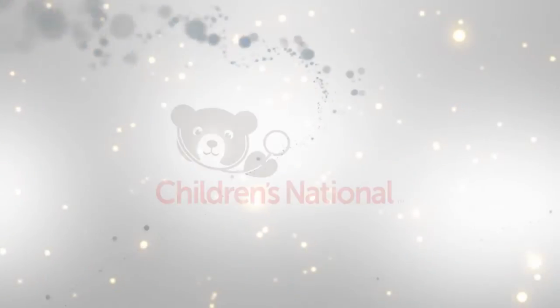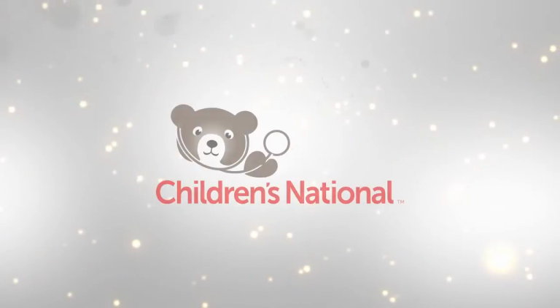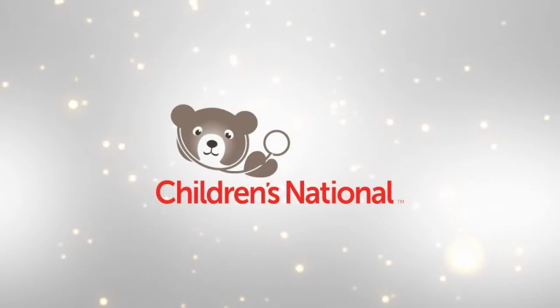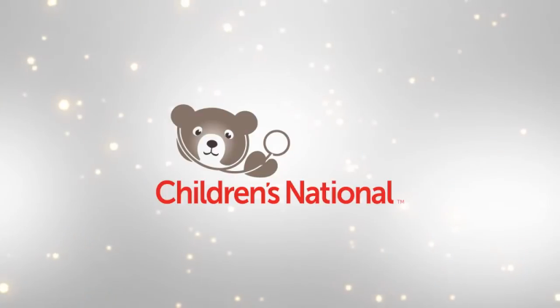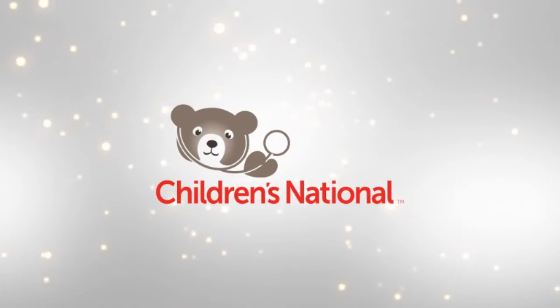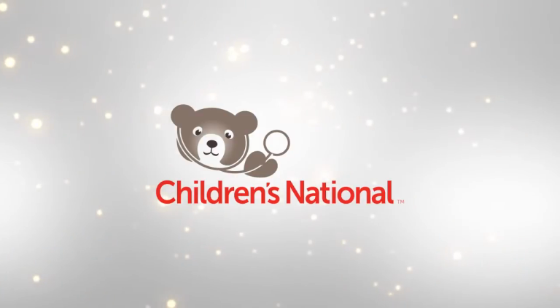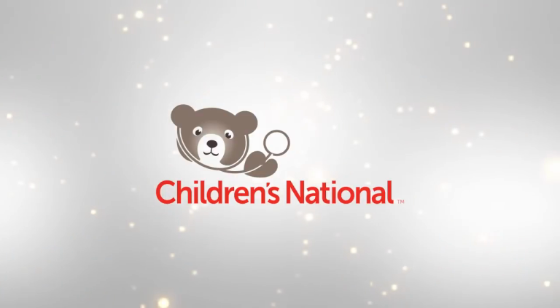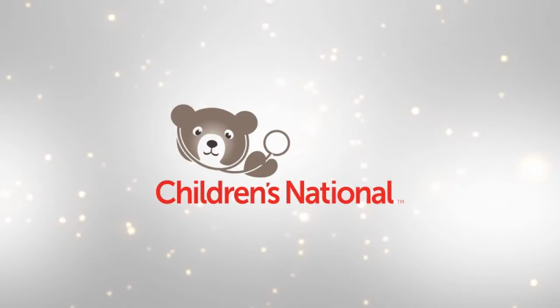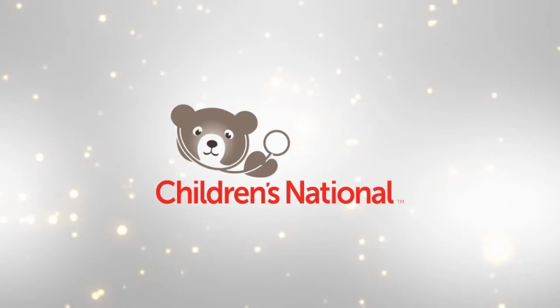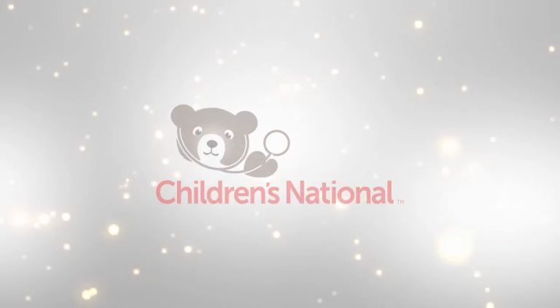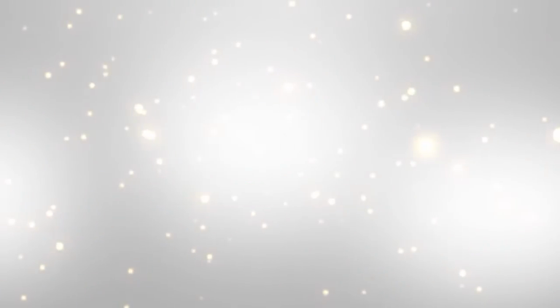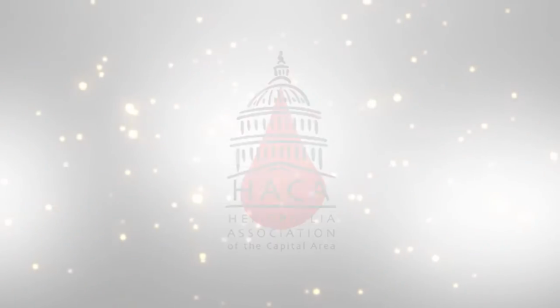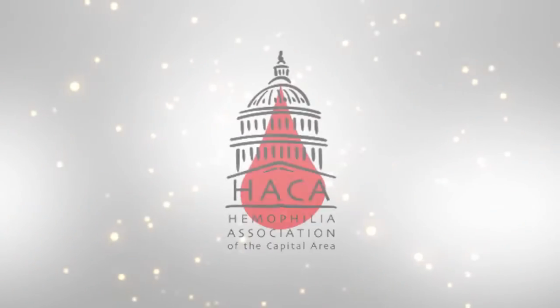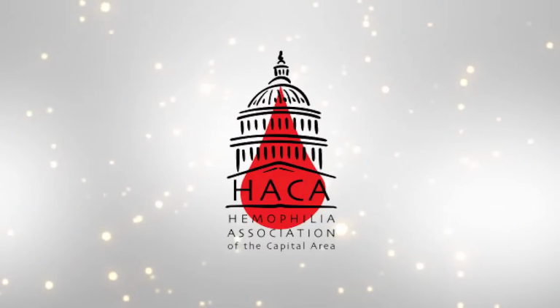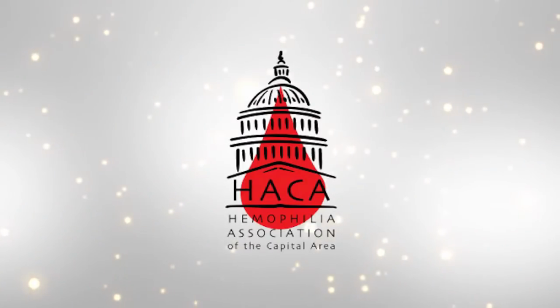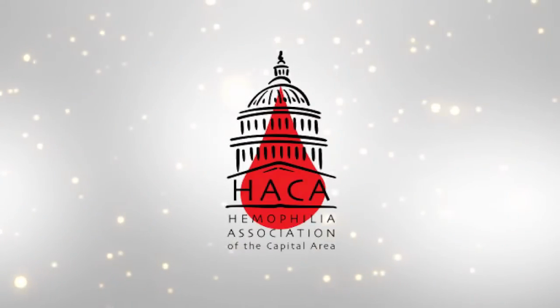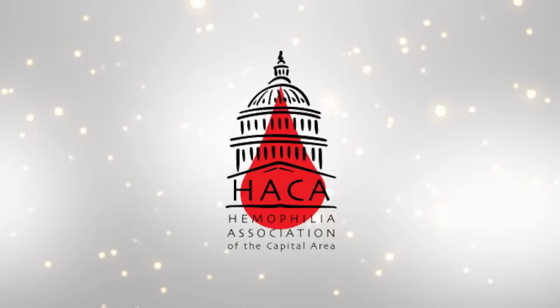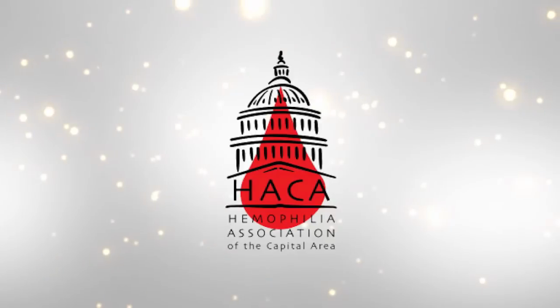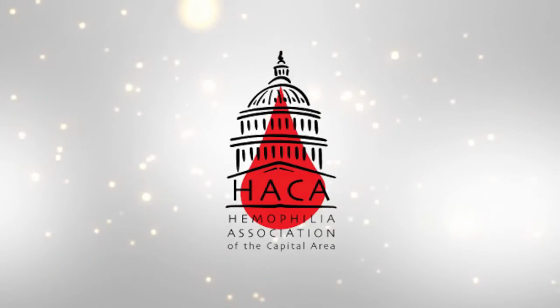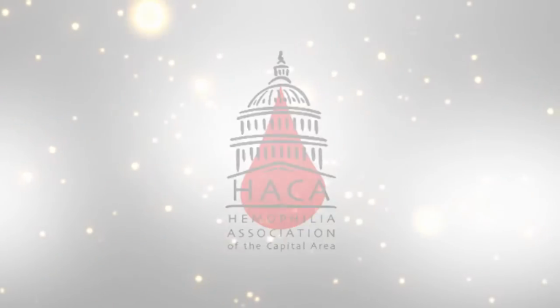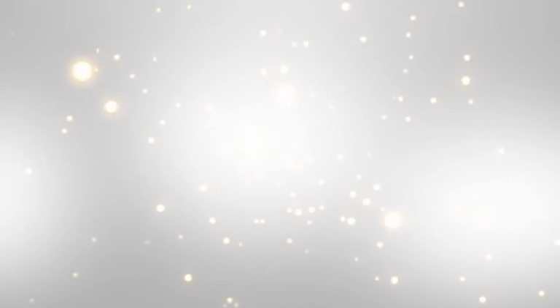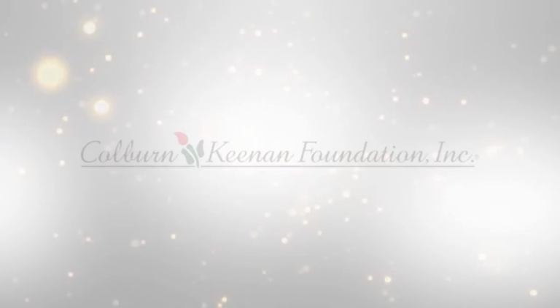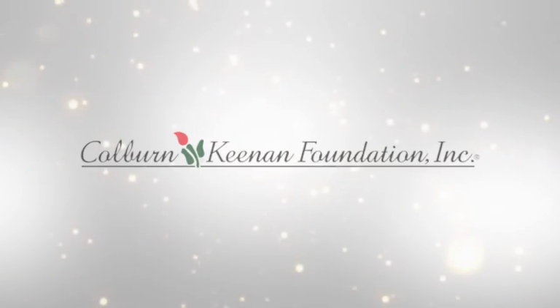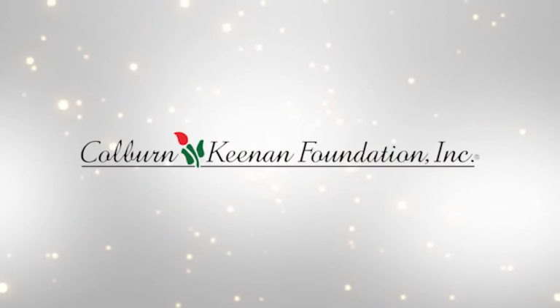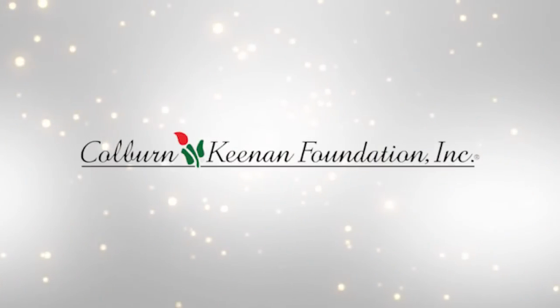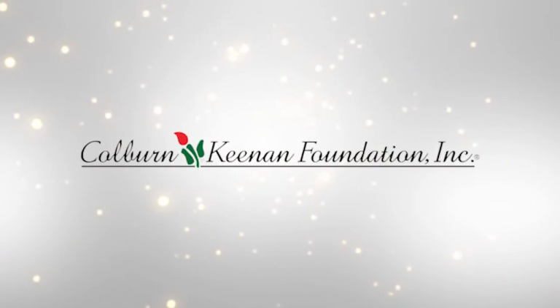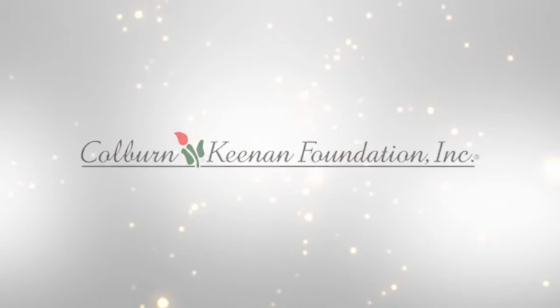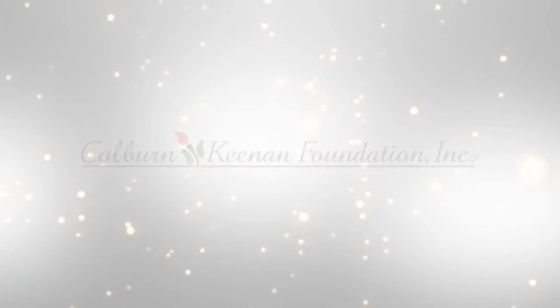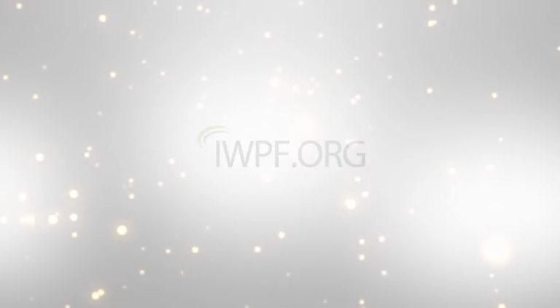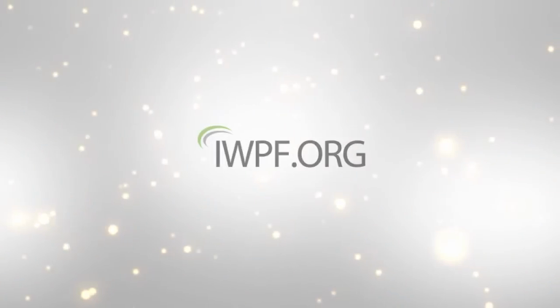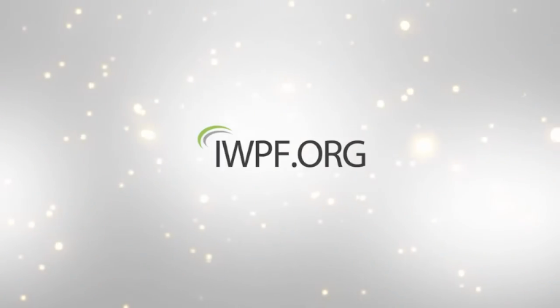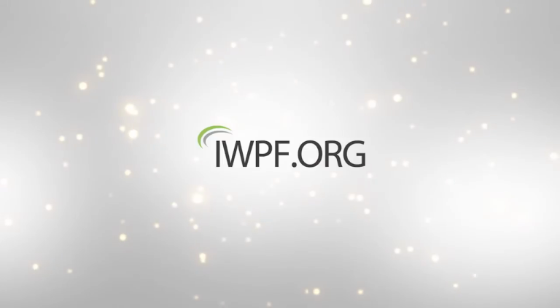Thank you from the staff of the Hemophilia Treatment Center at Children's National. This video was produced by the Hemophilia Association of the Capital Area through funding from the Colburn Kenan Foundation and the Innovating Worthy Projects Foundation.